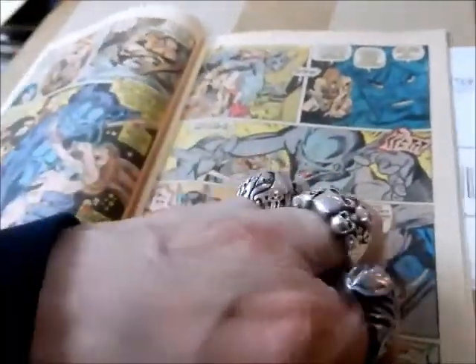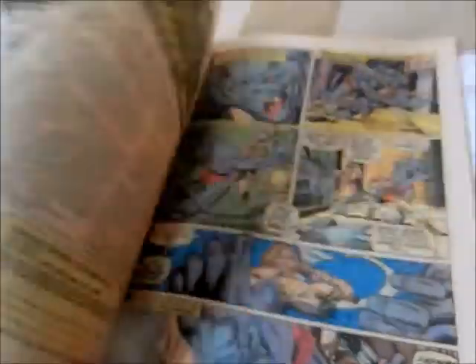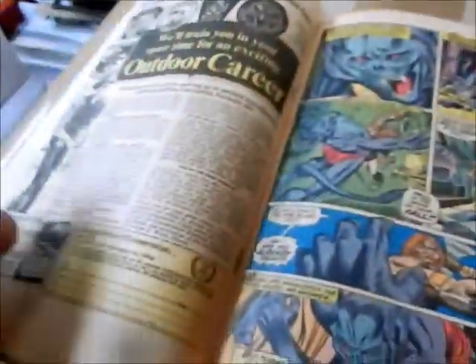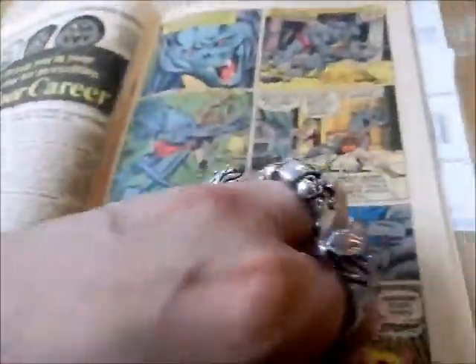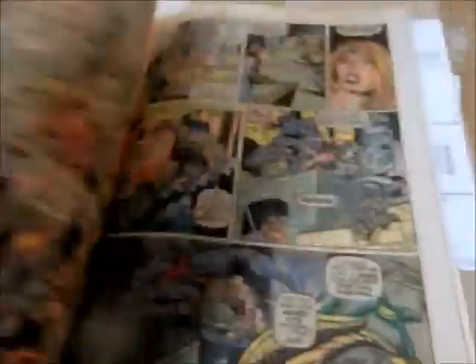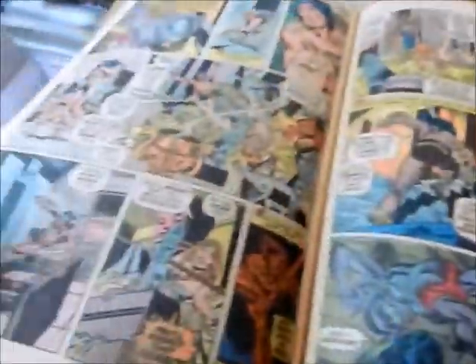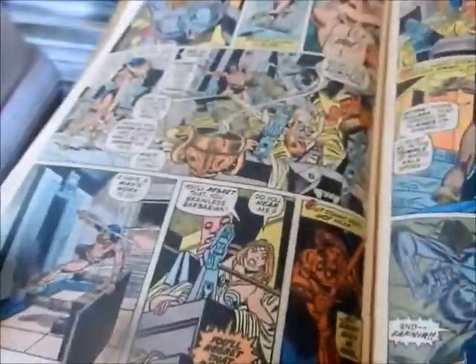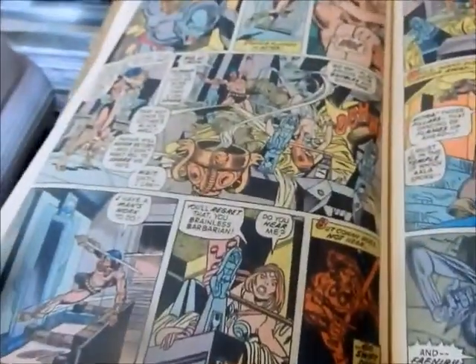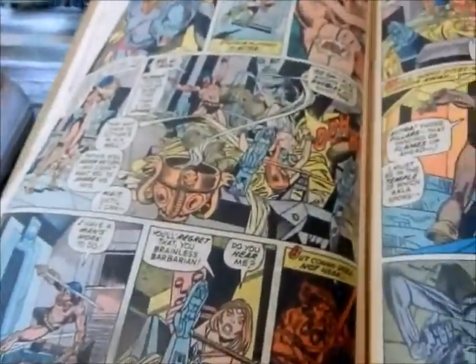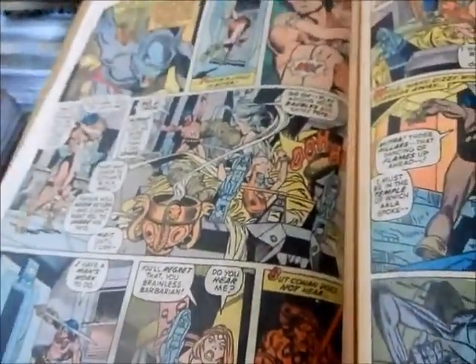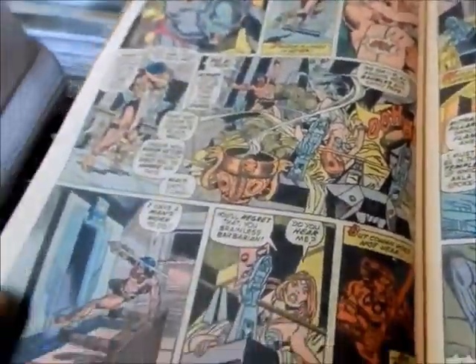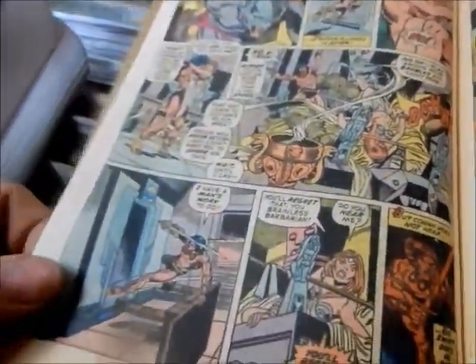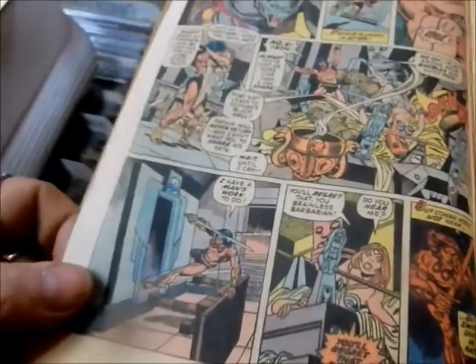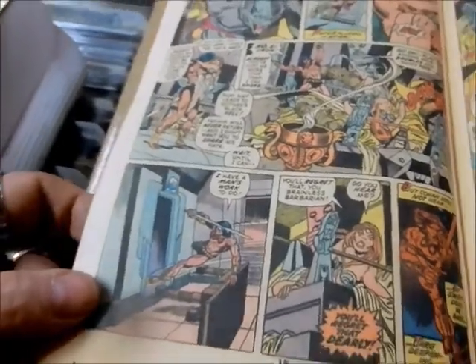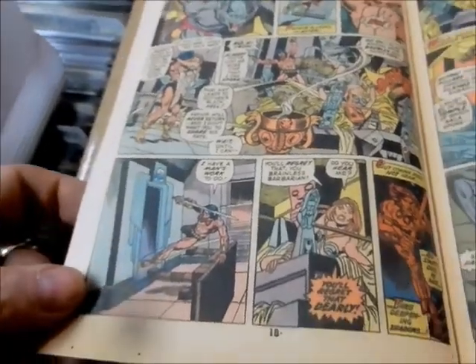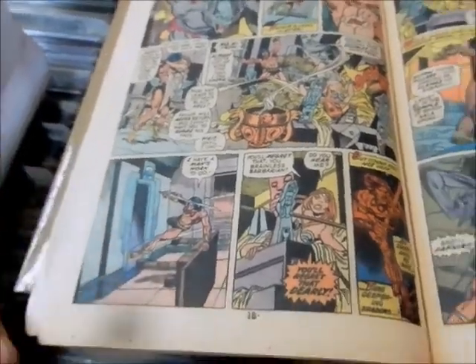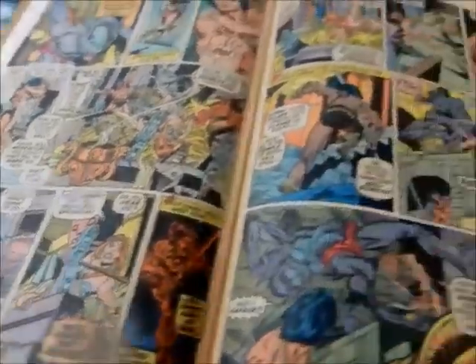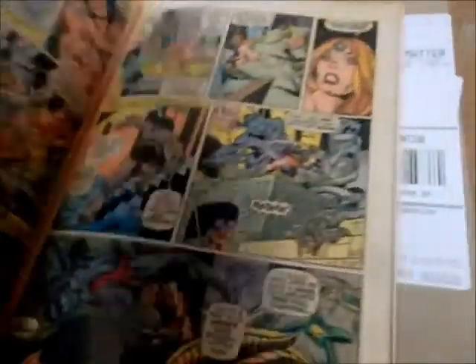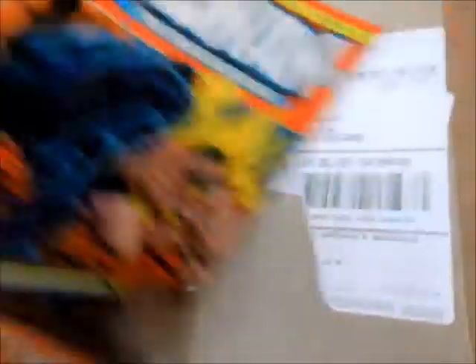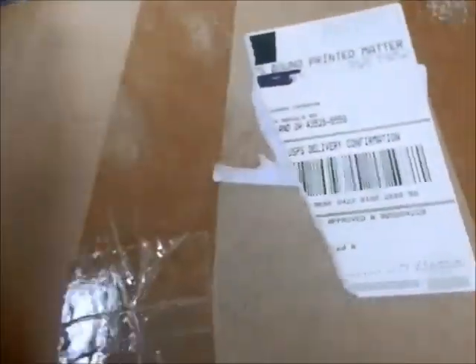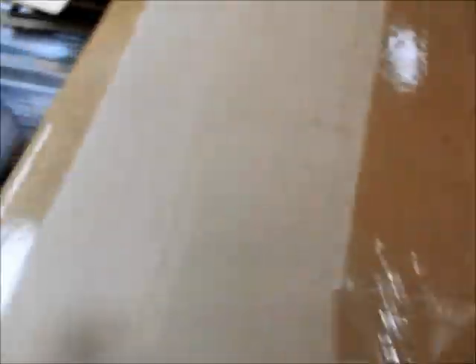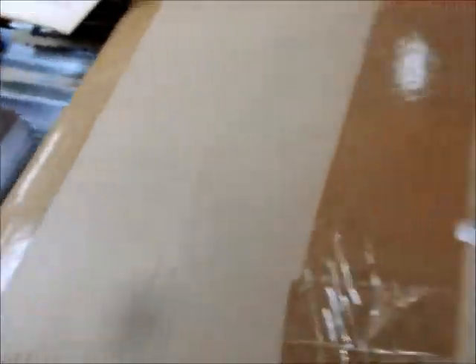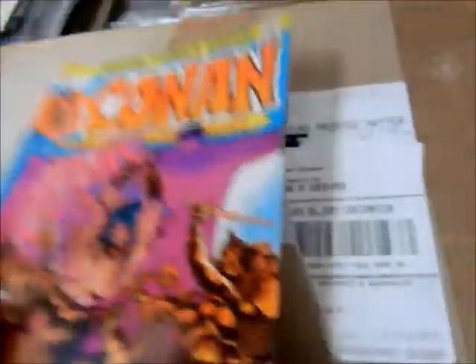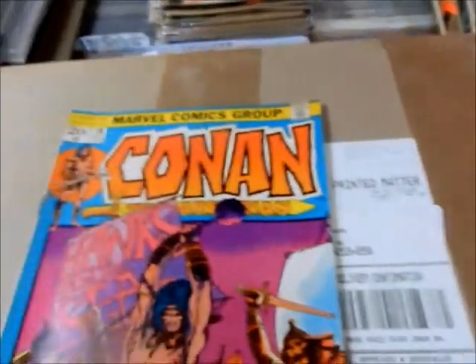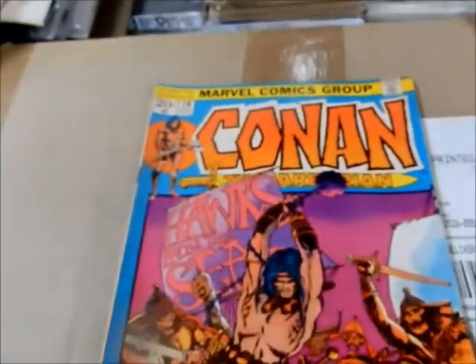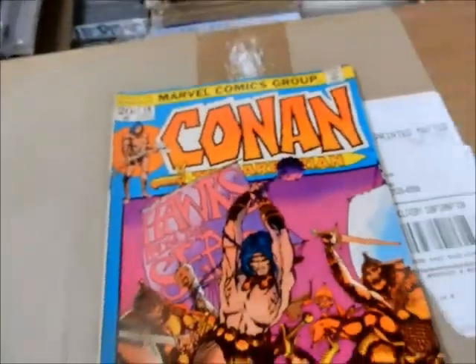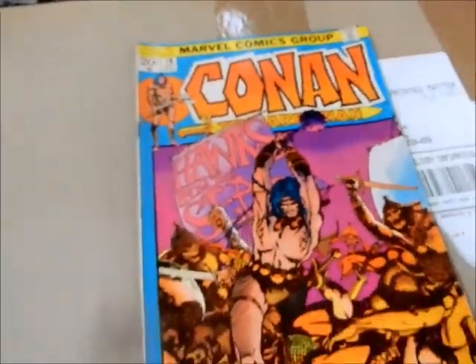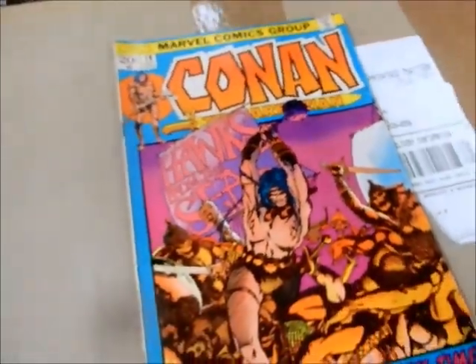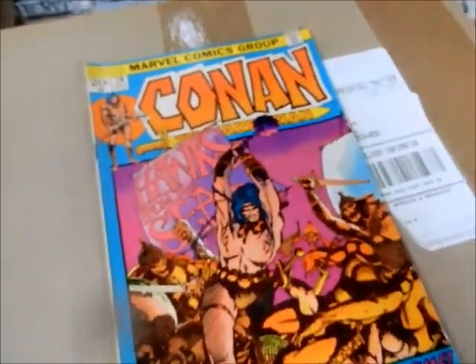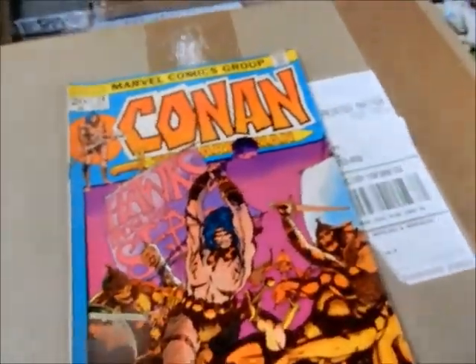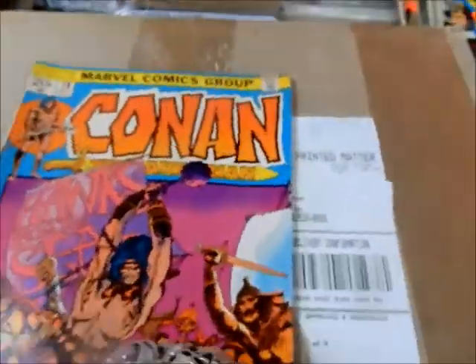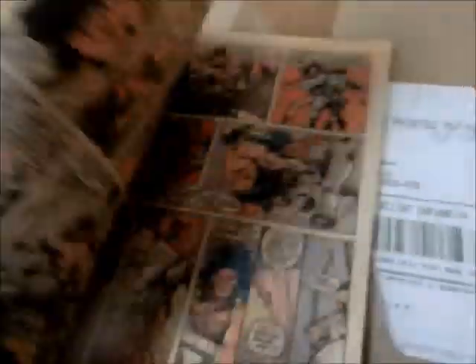He's telling that woman there, he's got a man's work to do. Going into number 19 — Barry Smith is back. Hawks from the Sea.